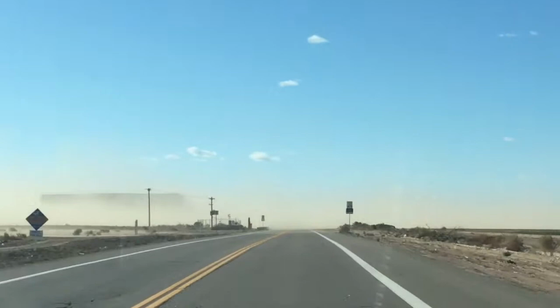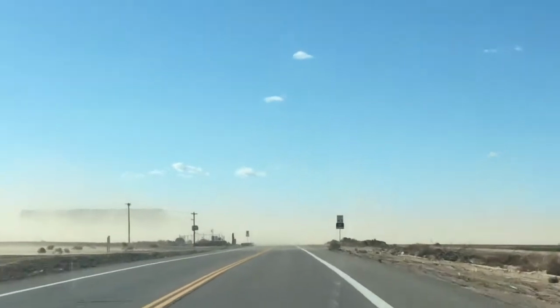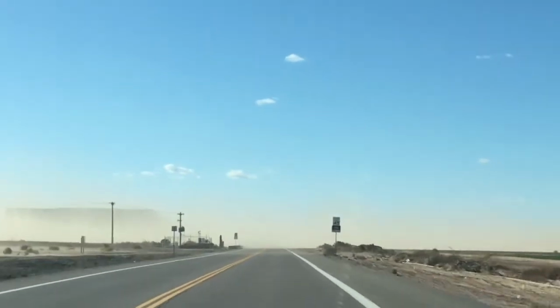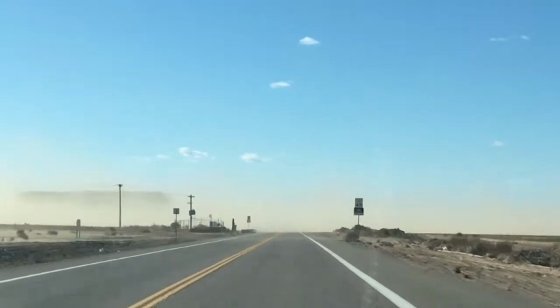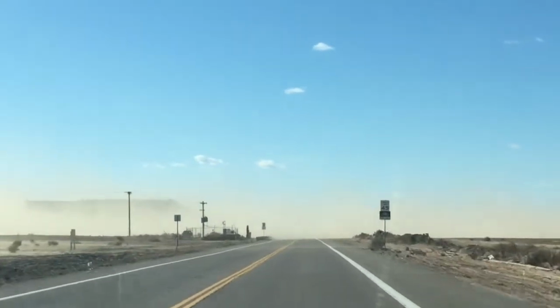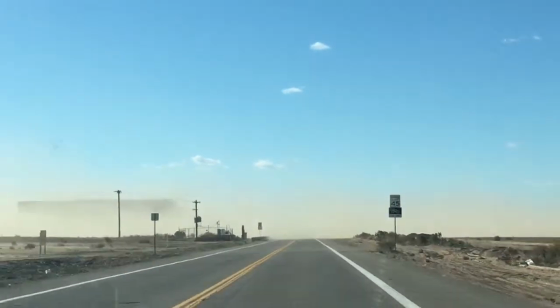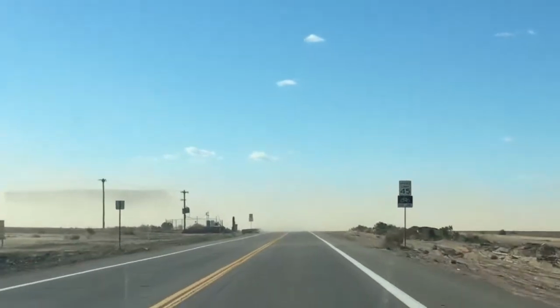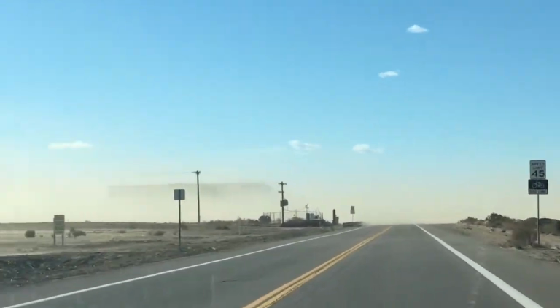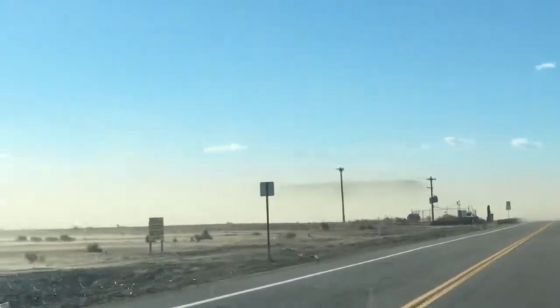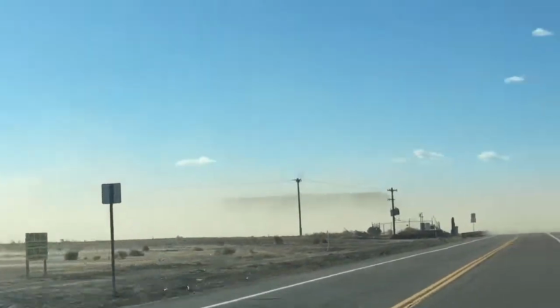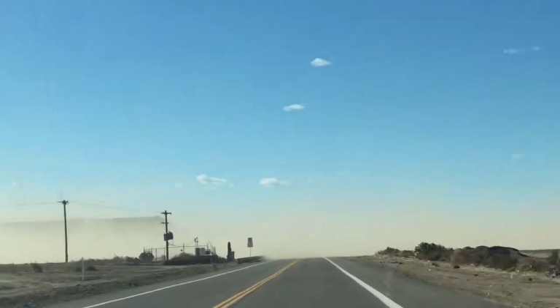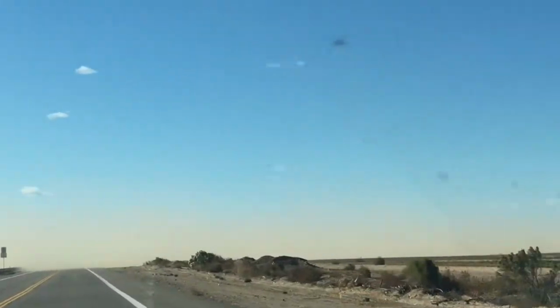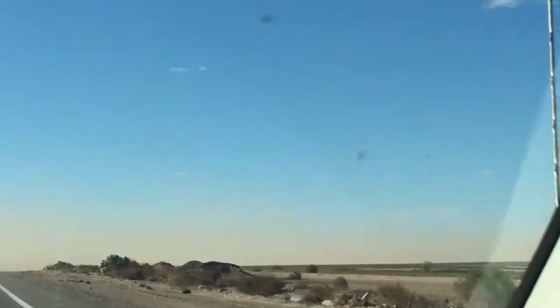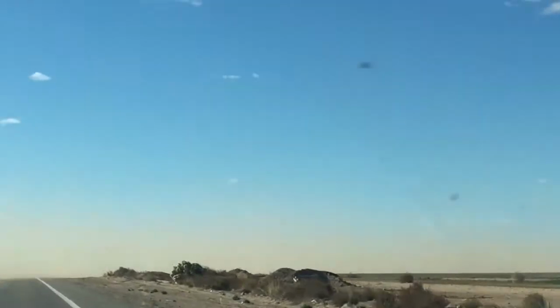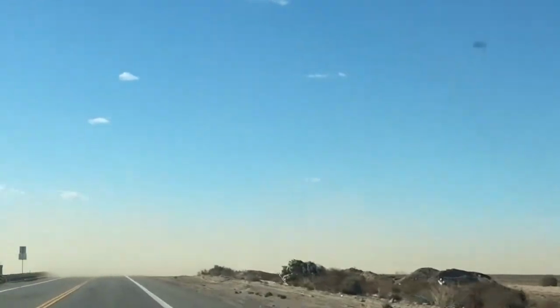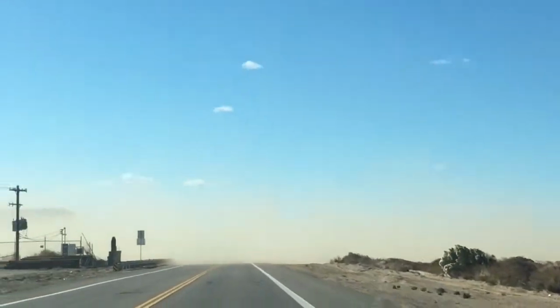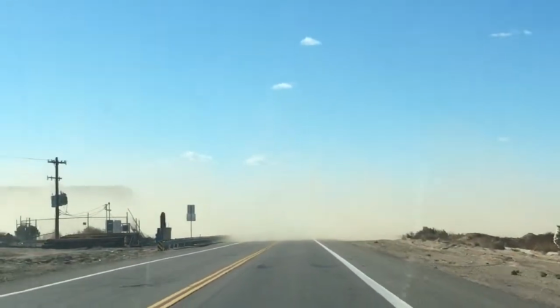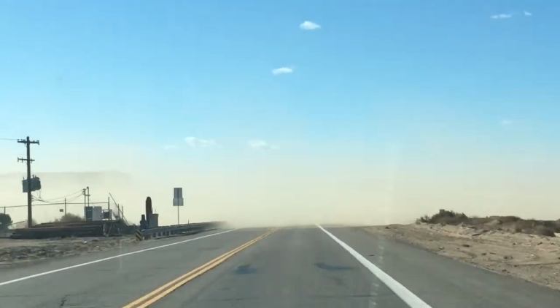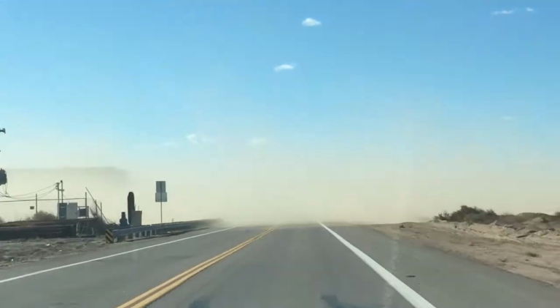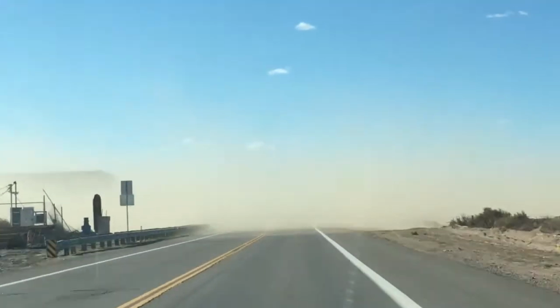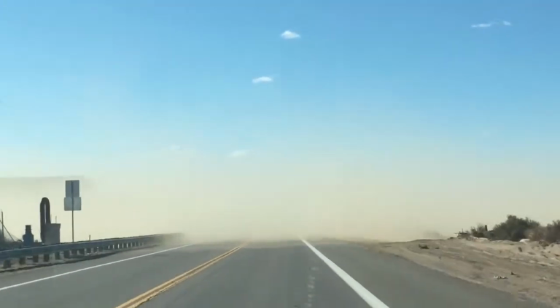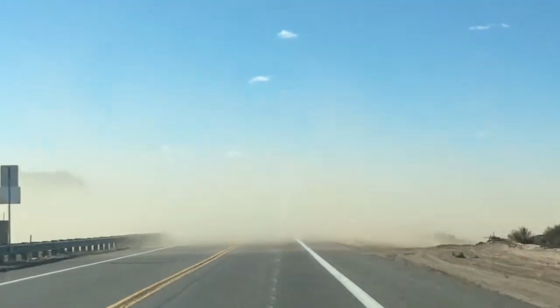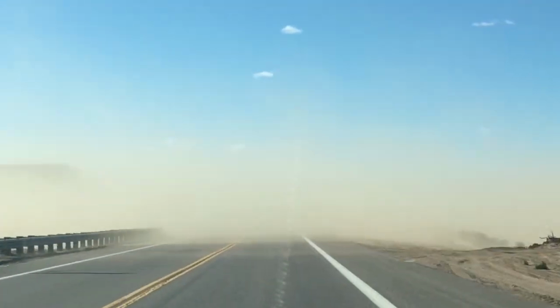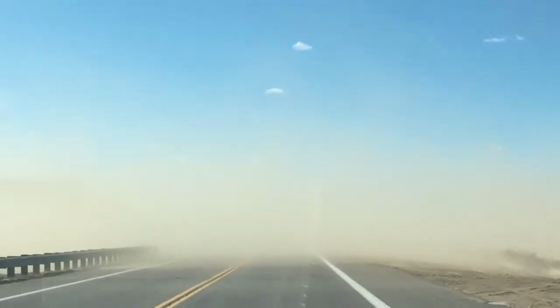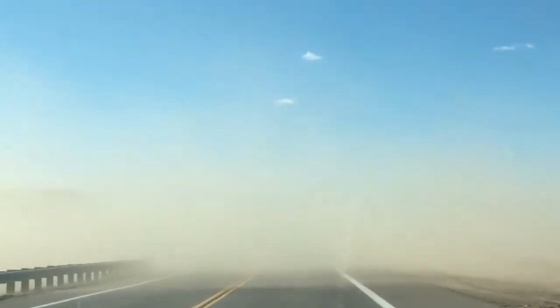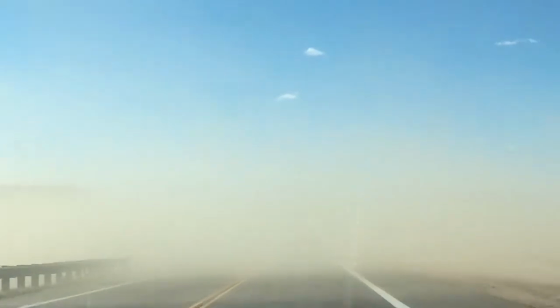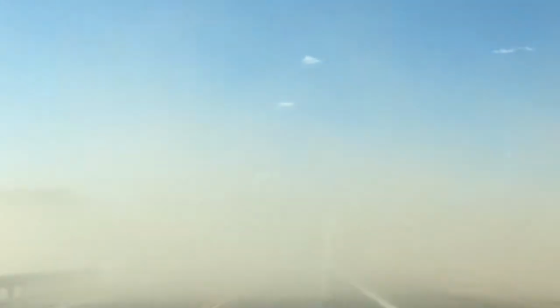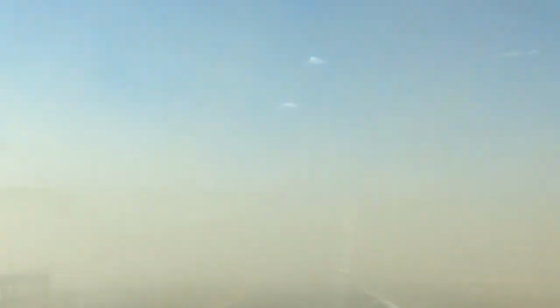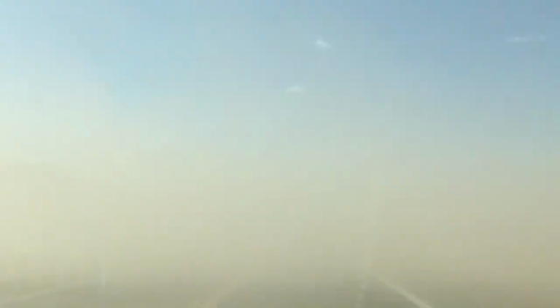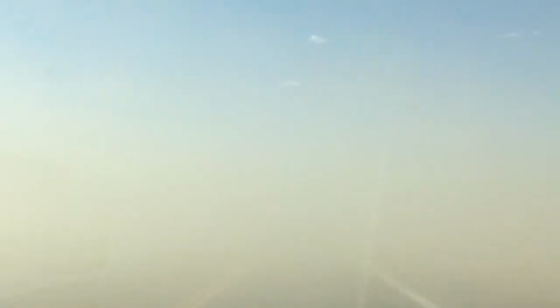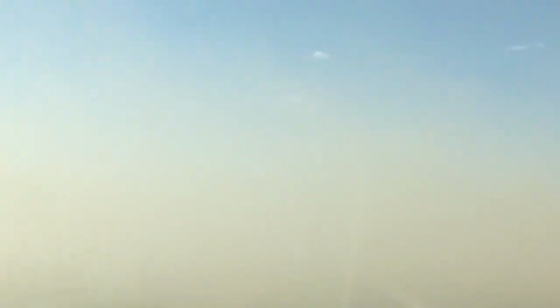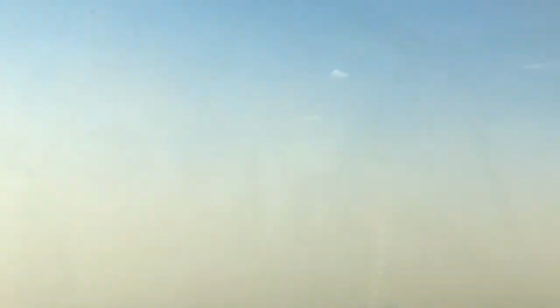It might be a little bit dusty outside. Okay, a lot dusty. Wow, can't see anything.